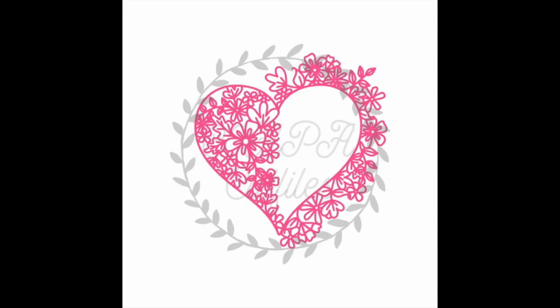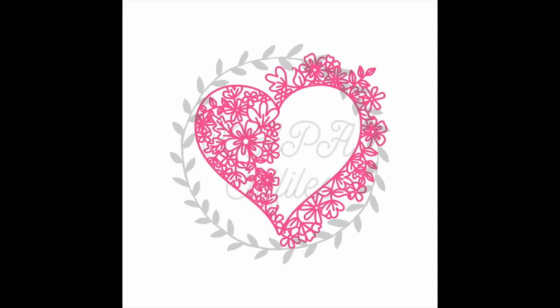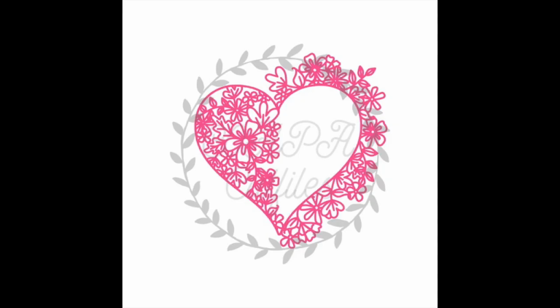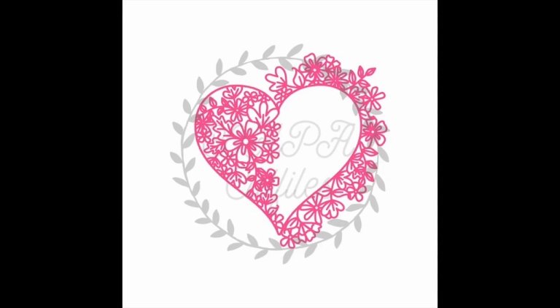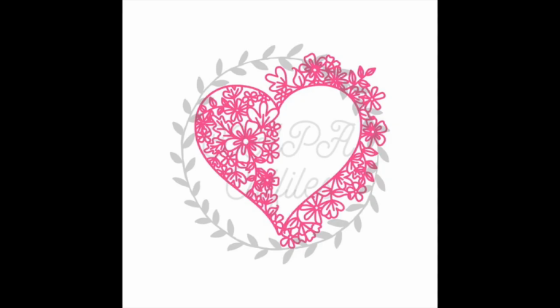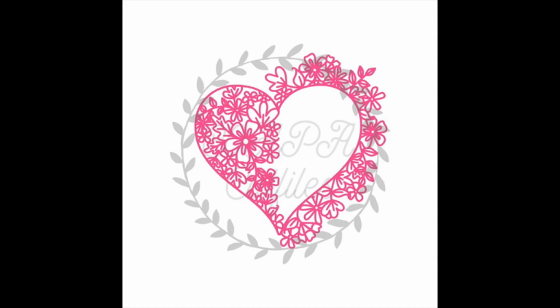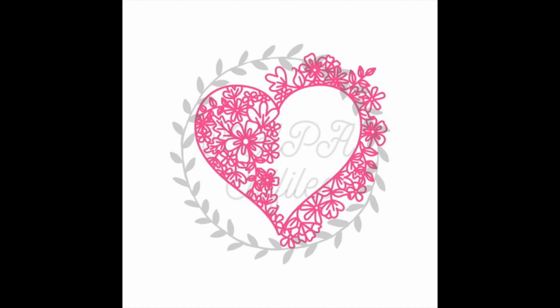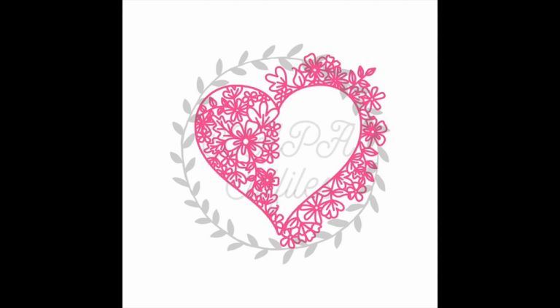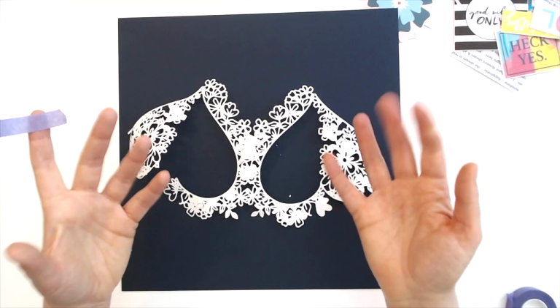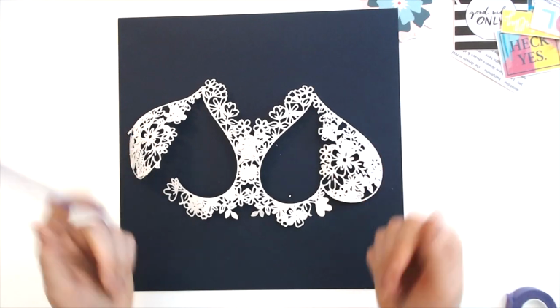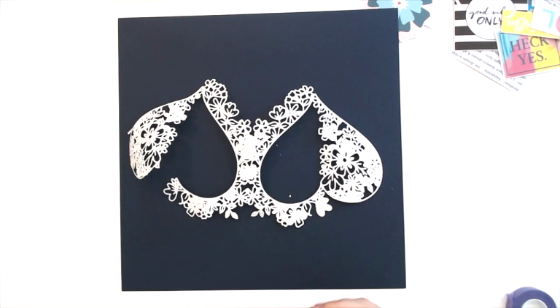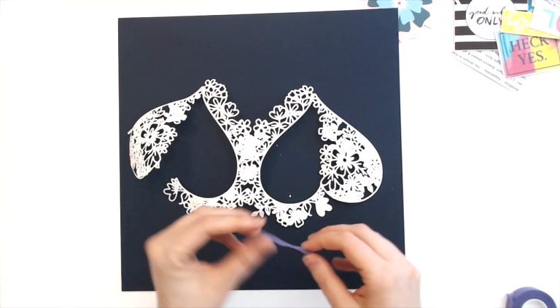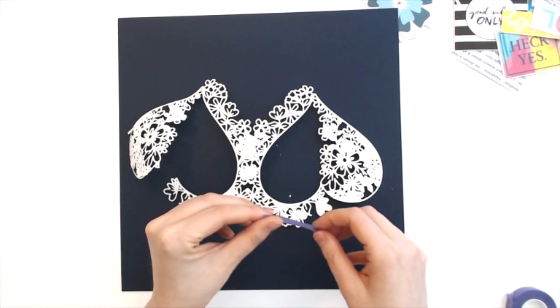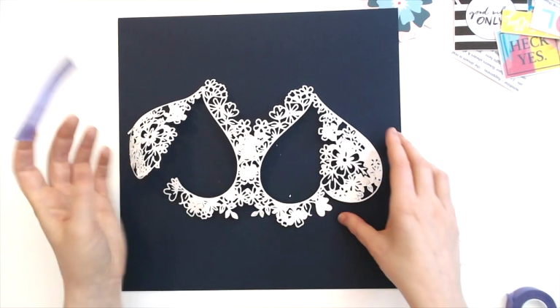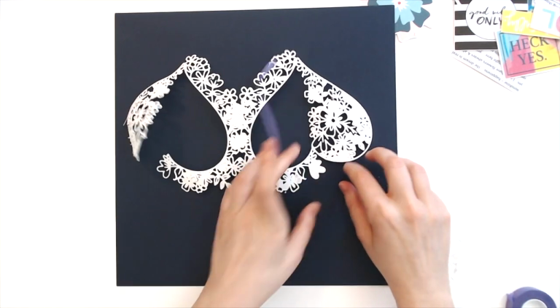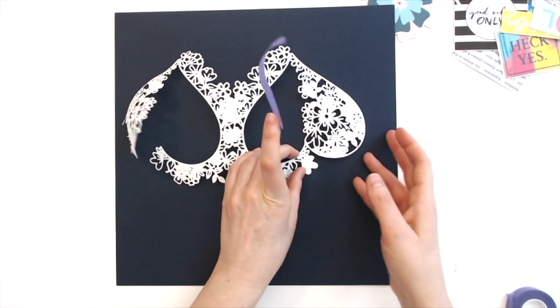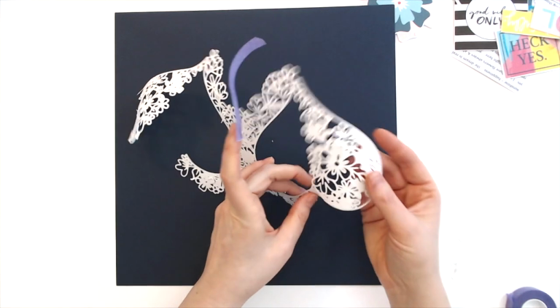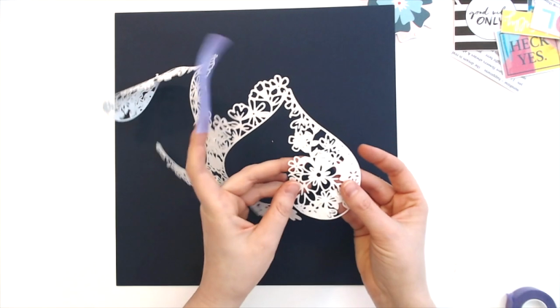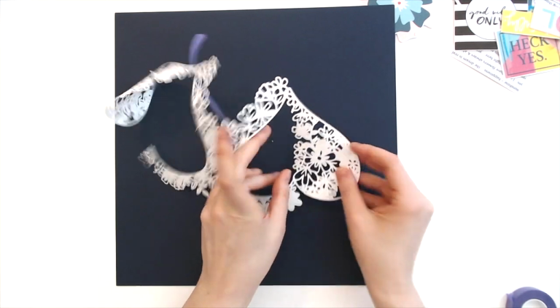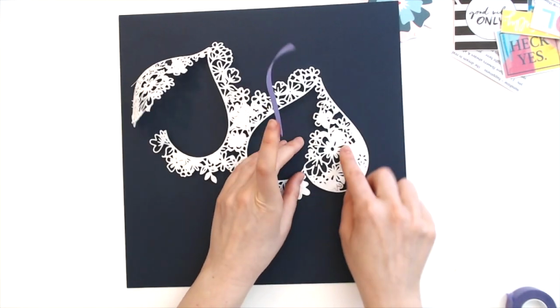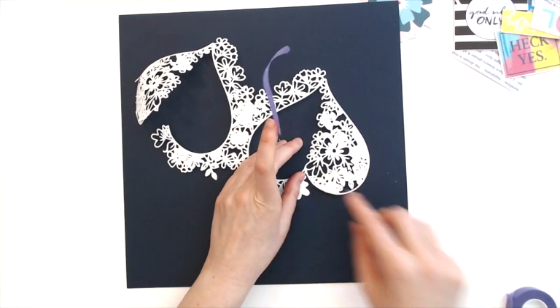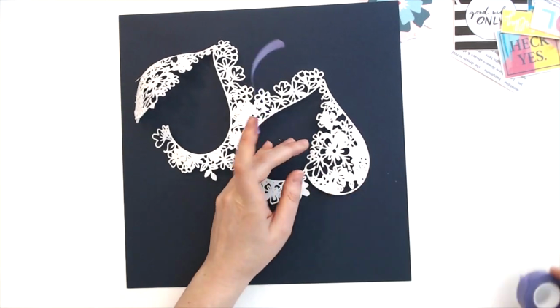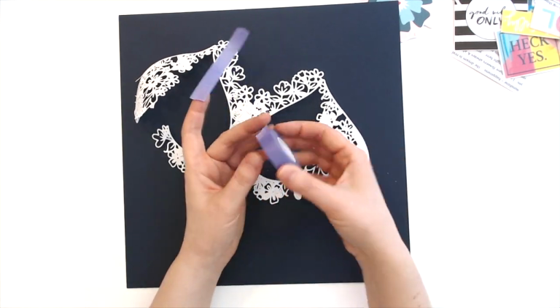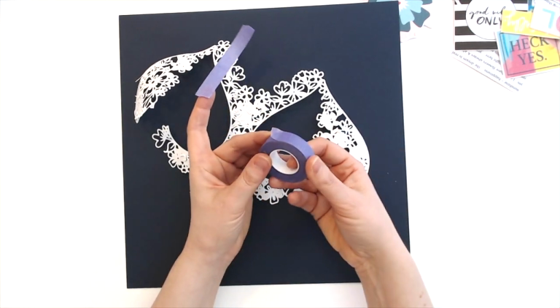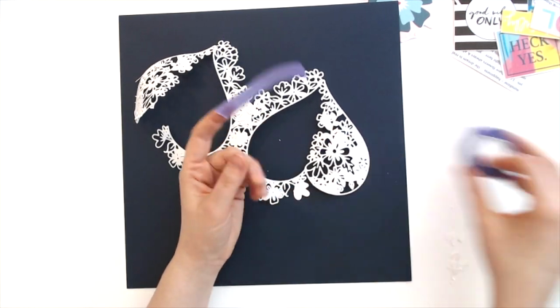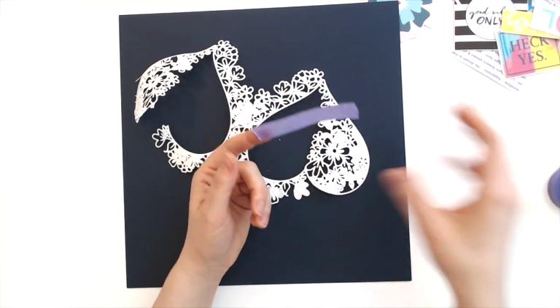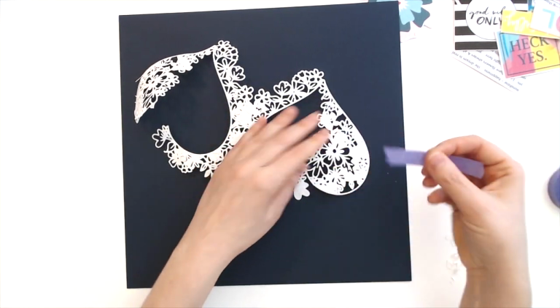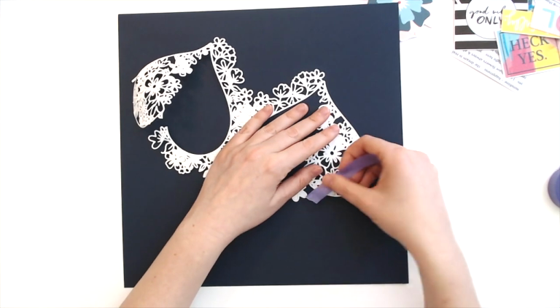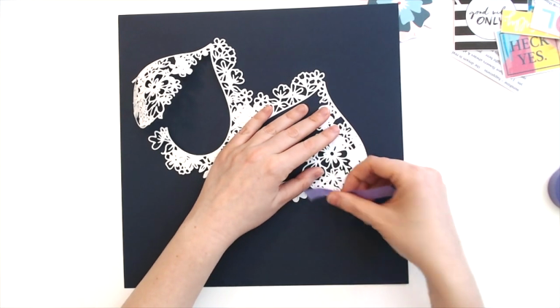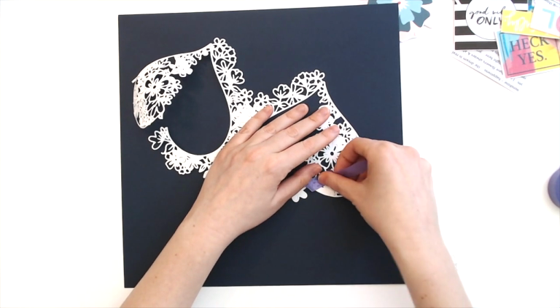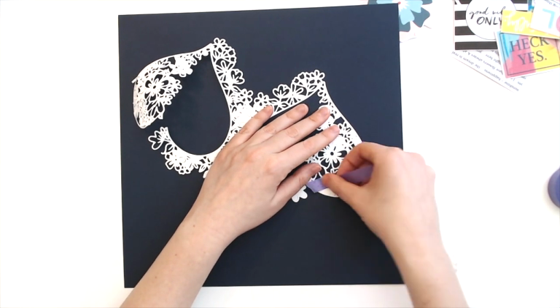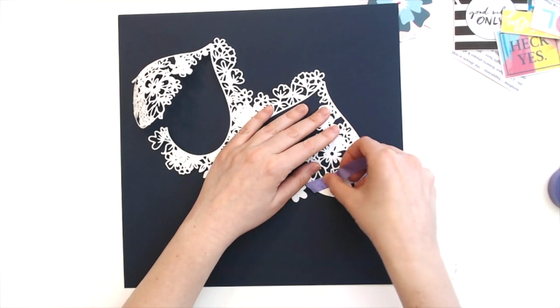Hi everyone, Daisy here again with another layout for Confessions of a Paper Addict. That was a photo of the cut file I'm going to be using, which is called the Floral Half and Half. It's one of the beautiful cut file releases for Valentine's Day, and I was super excited to work with it.